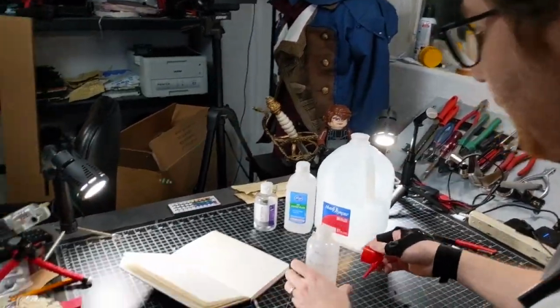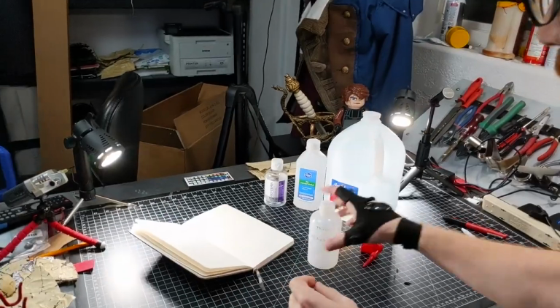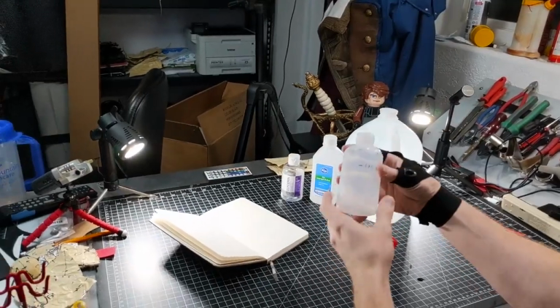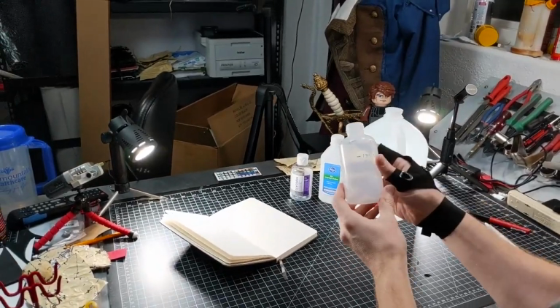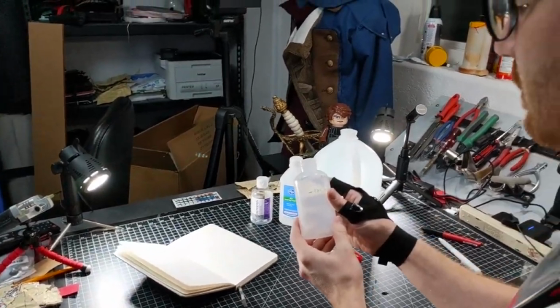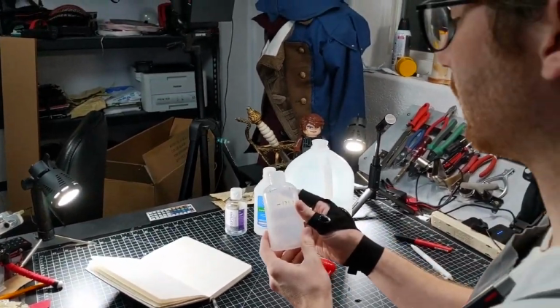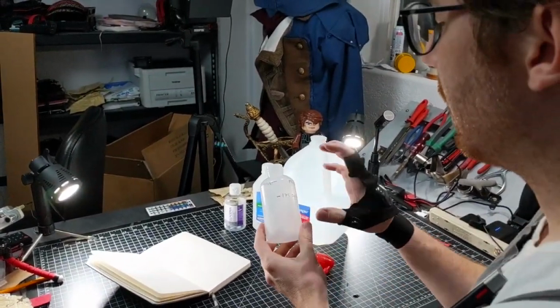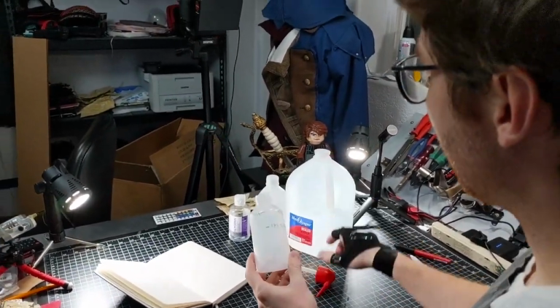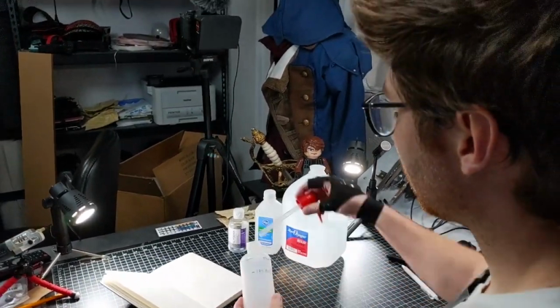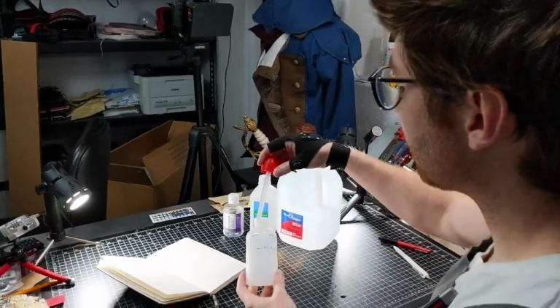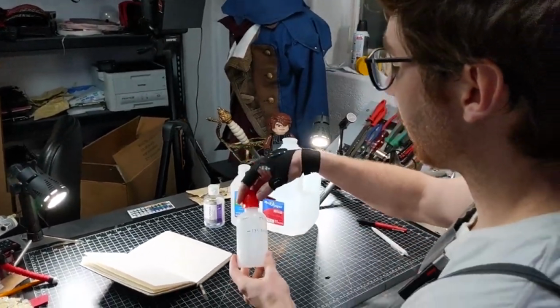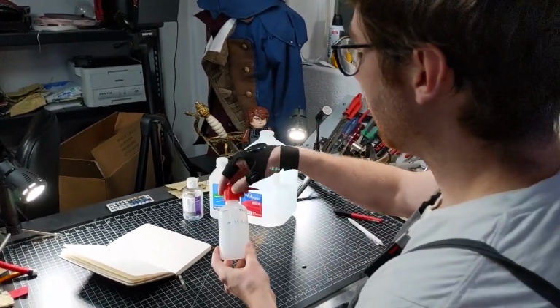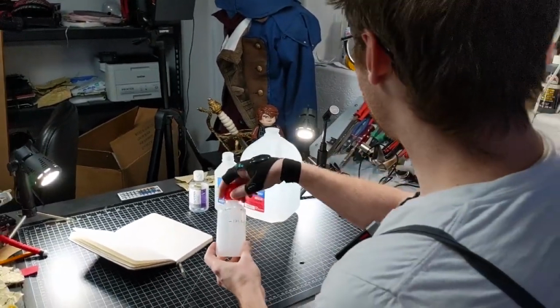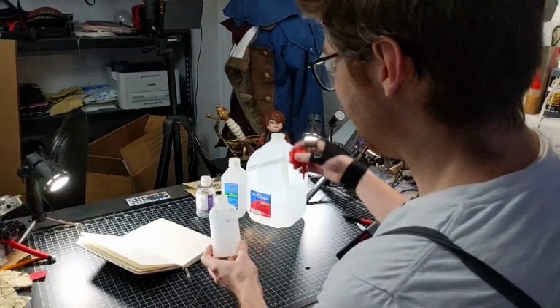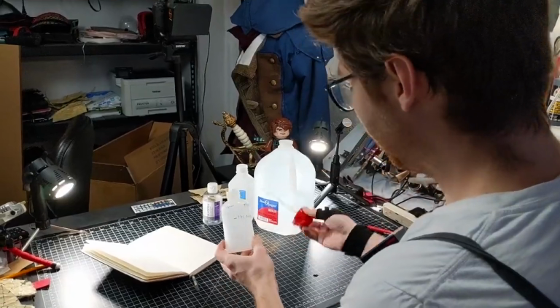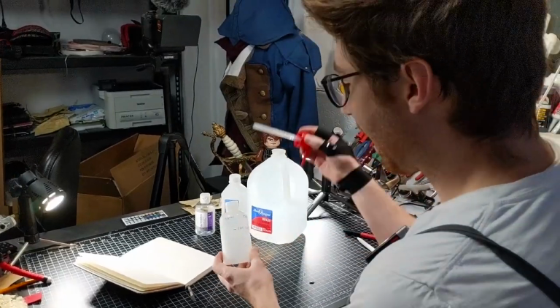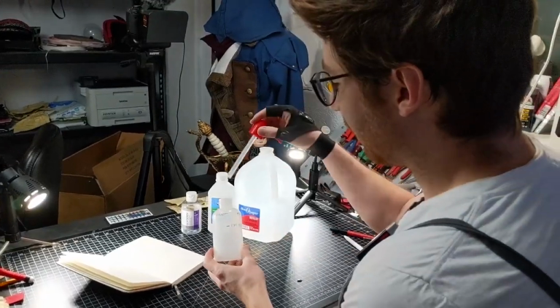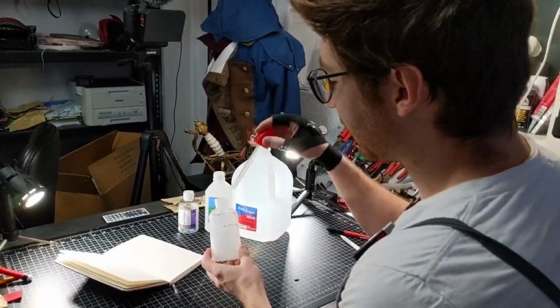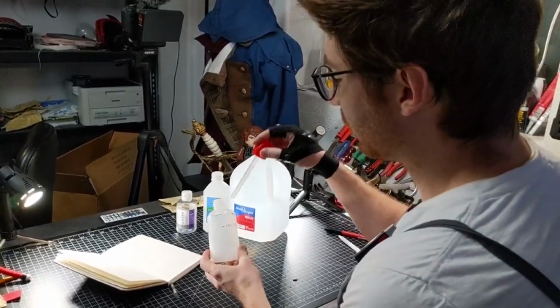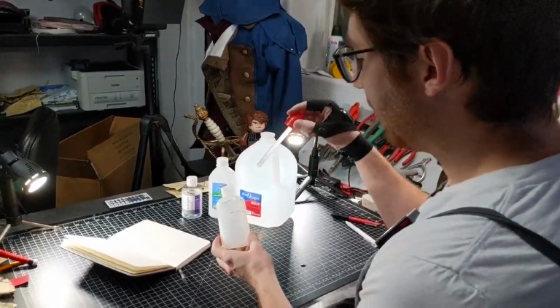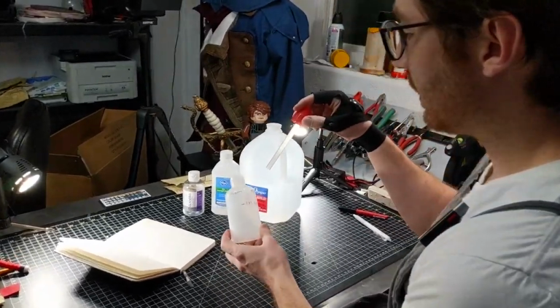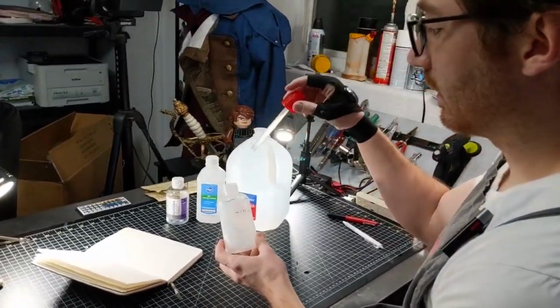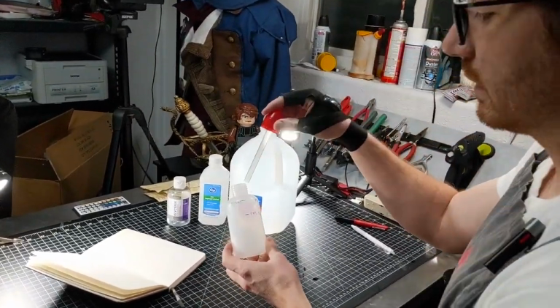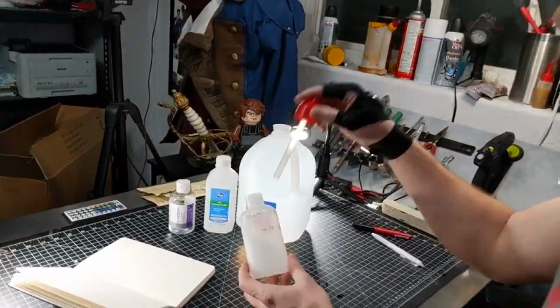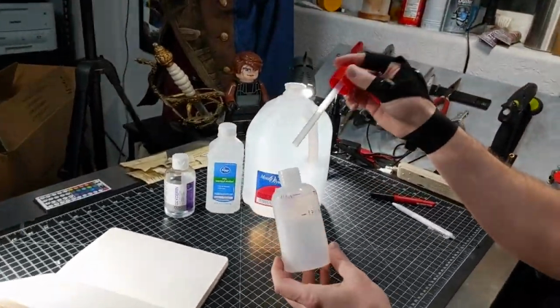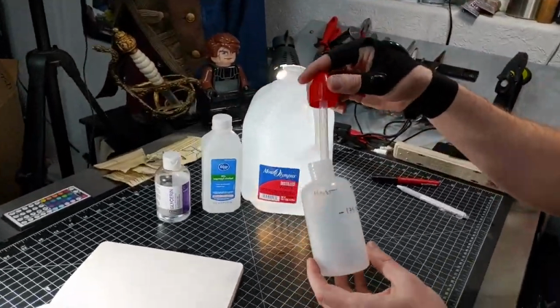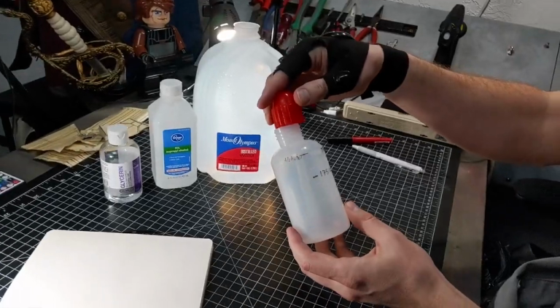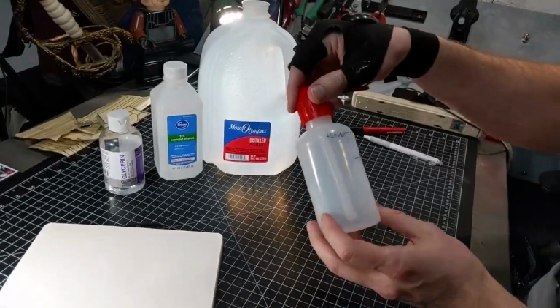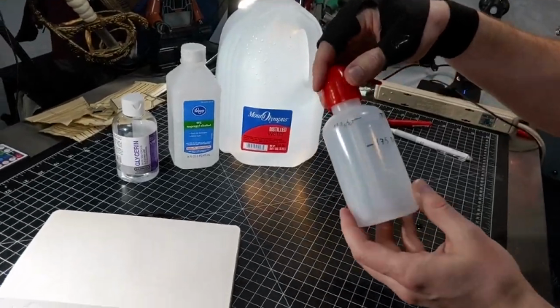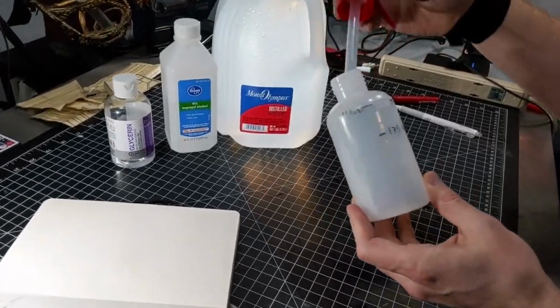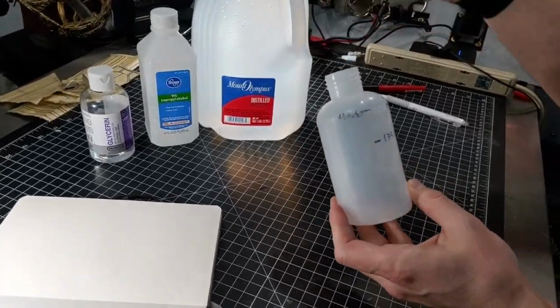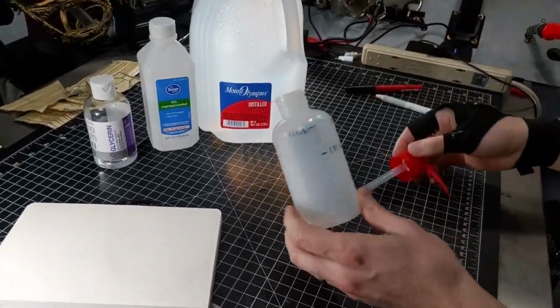I've got a 250 milliliter squeeze bottle here. I'll put a link to this on Amazon in the description so that you can get one of your own.